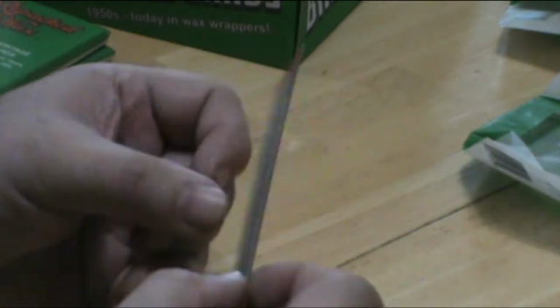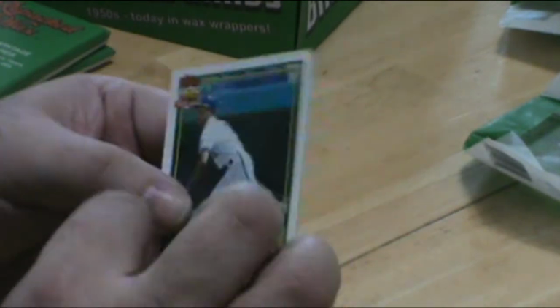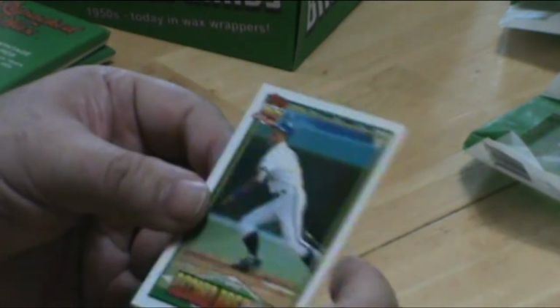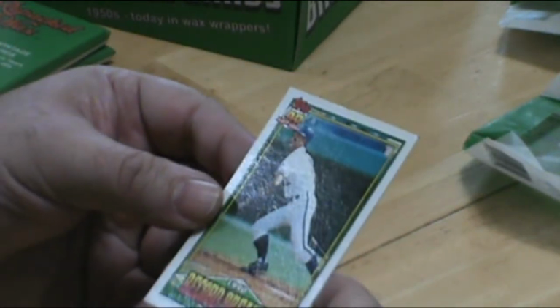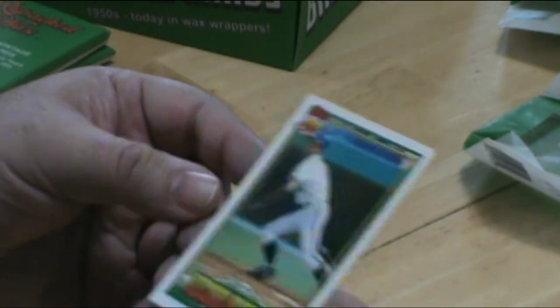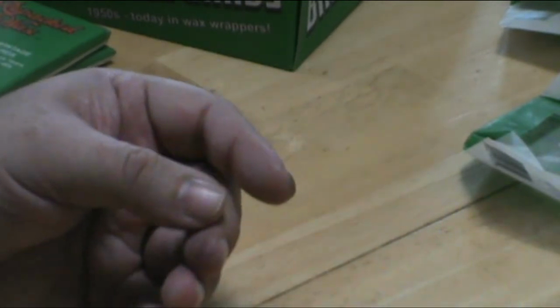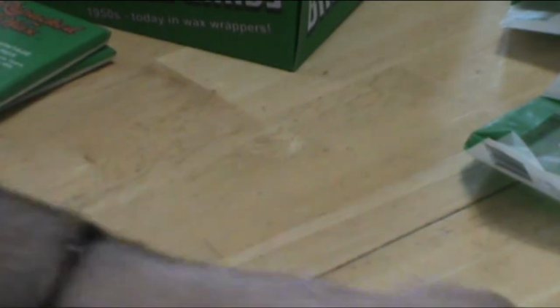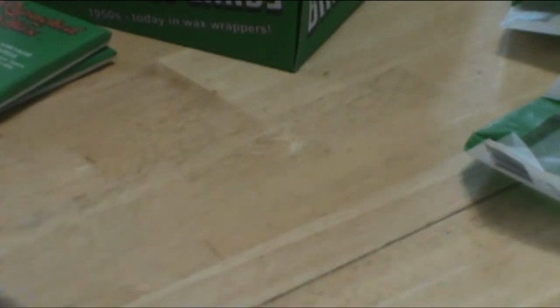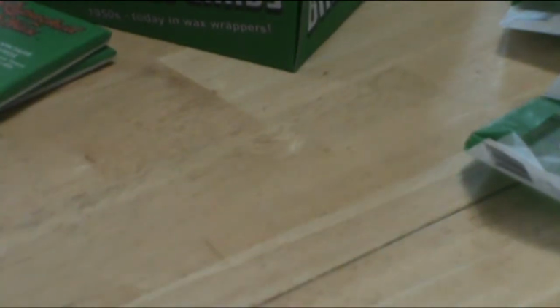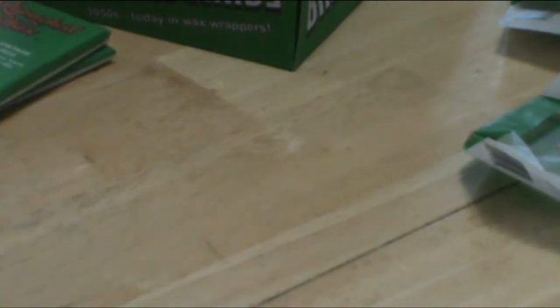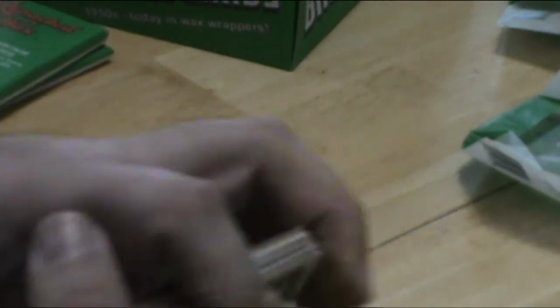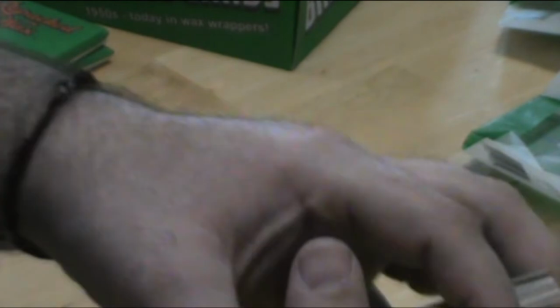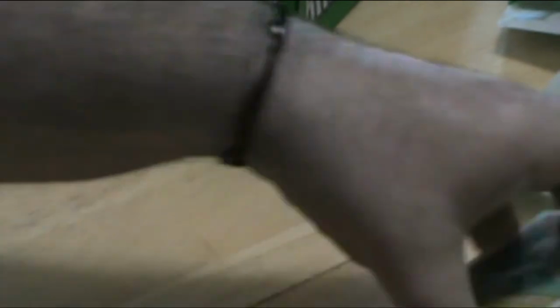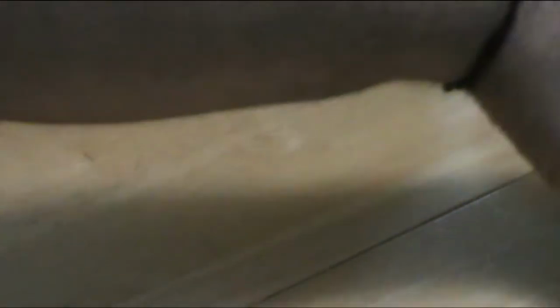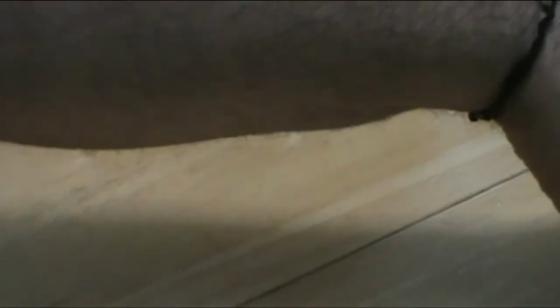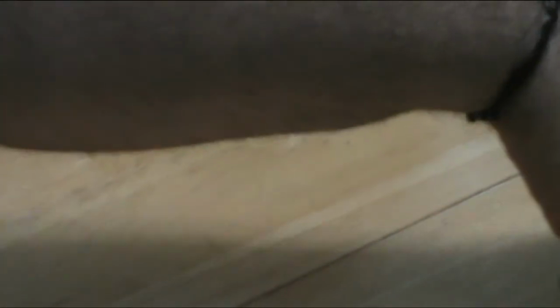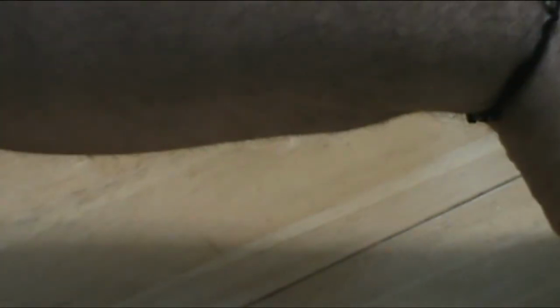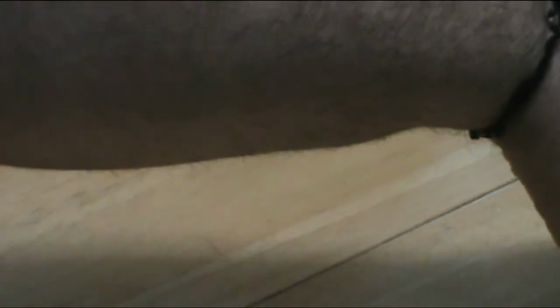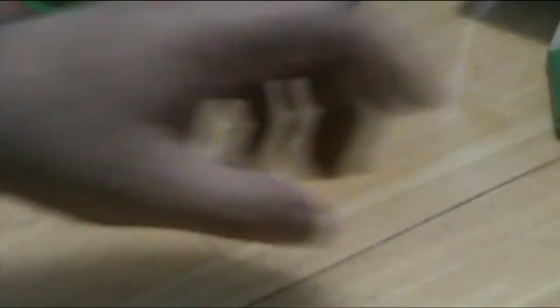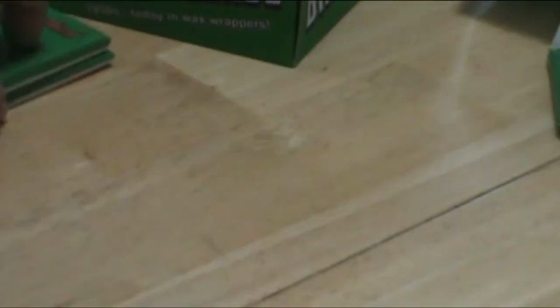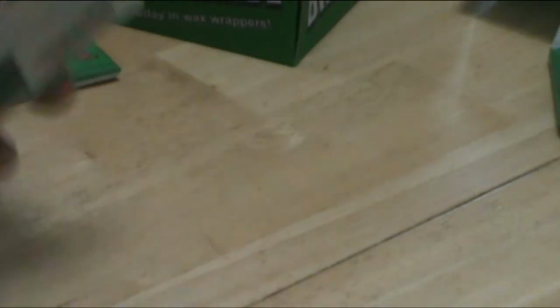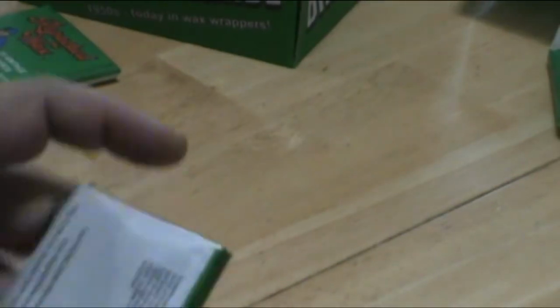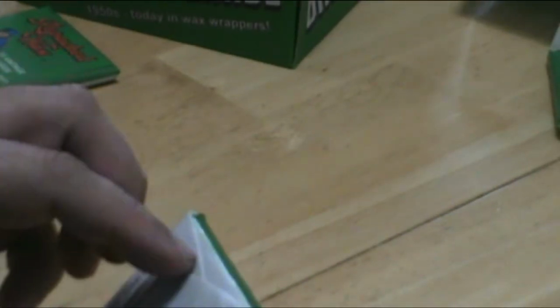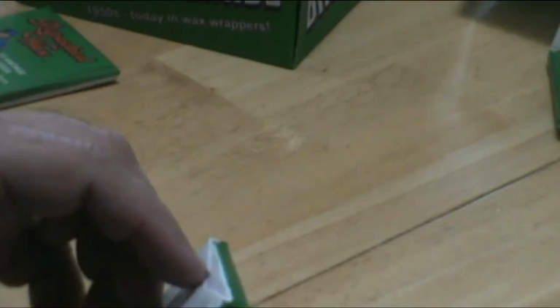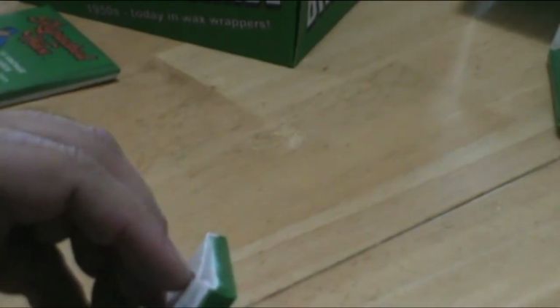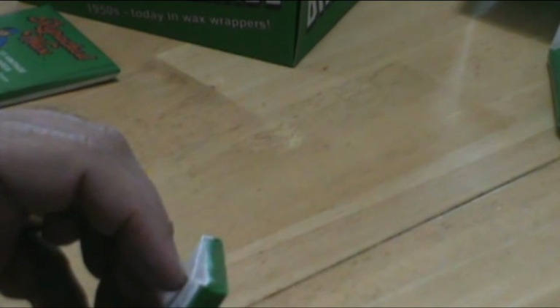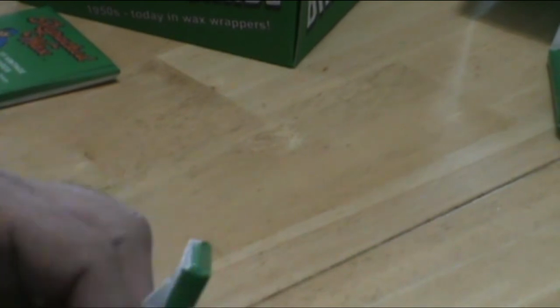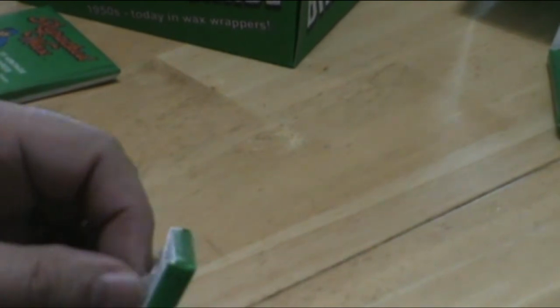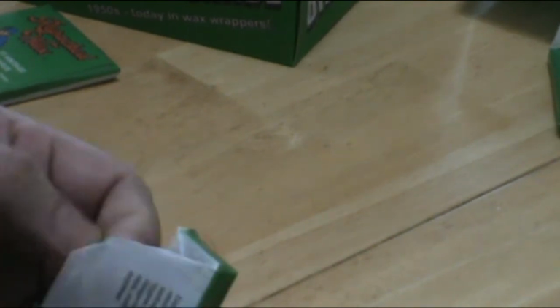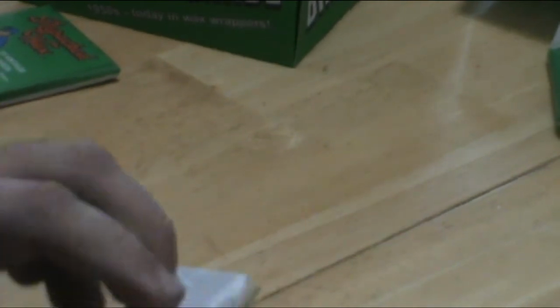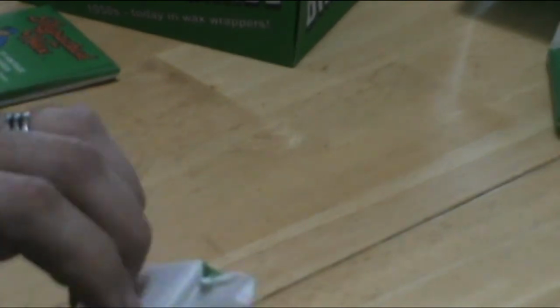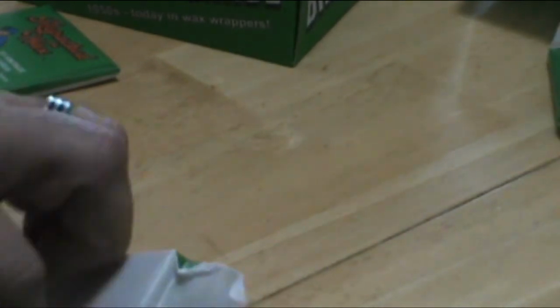1990 George Brett record breaker. We're just picking up all kinds of Hall of Famer cards in here — it's really just amazing.